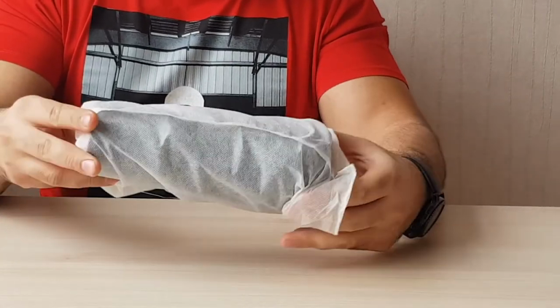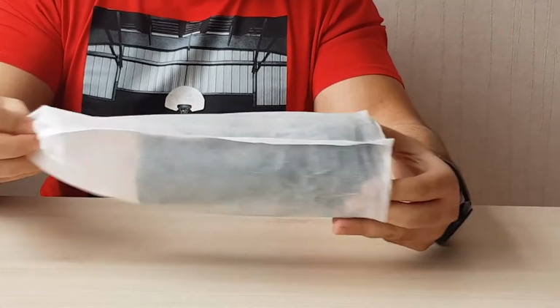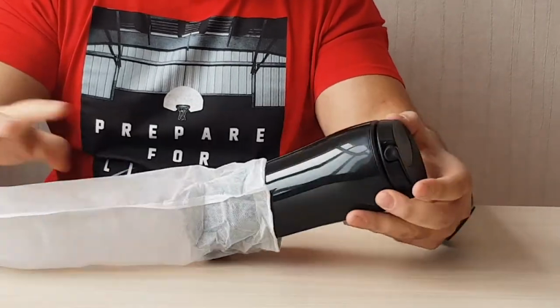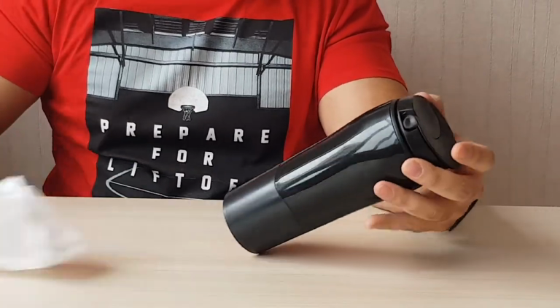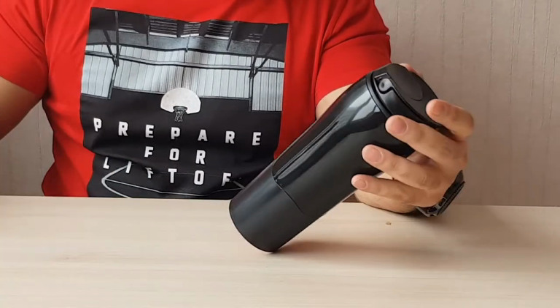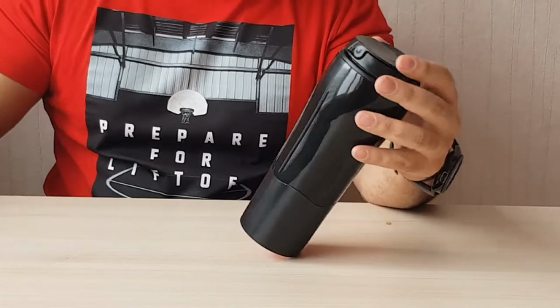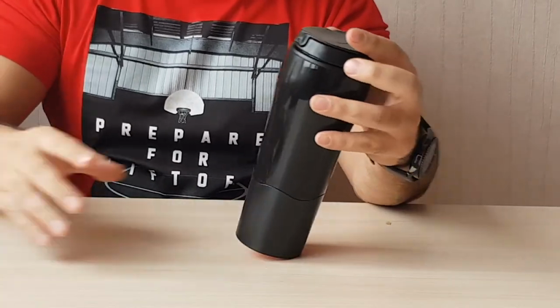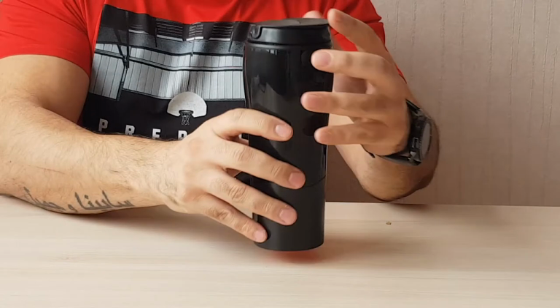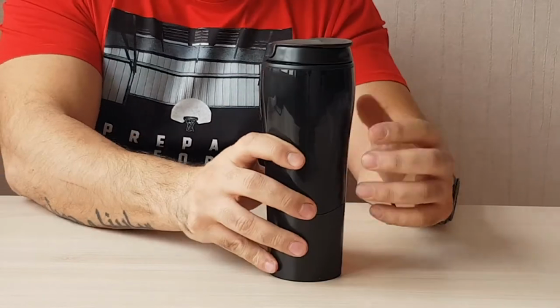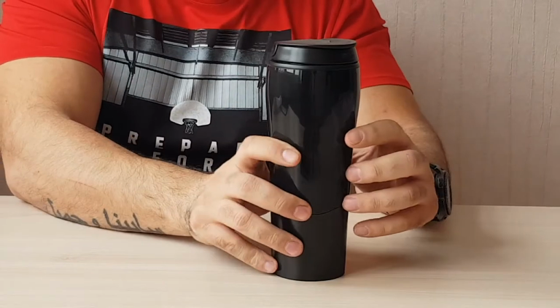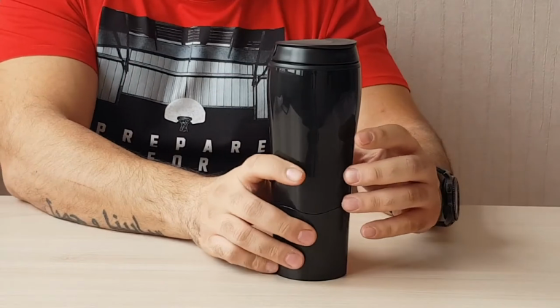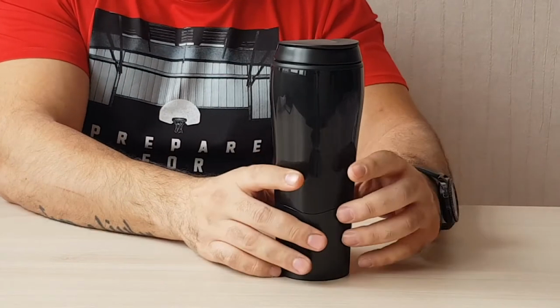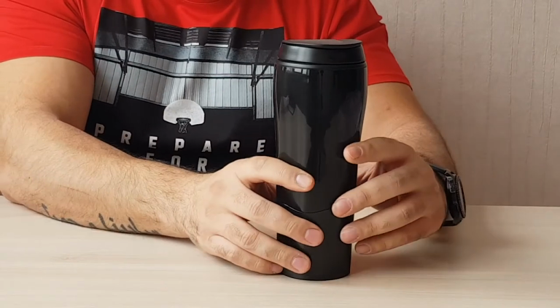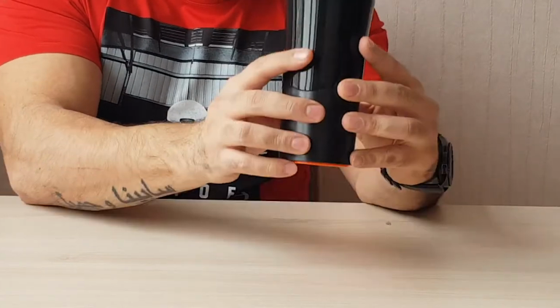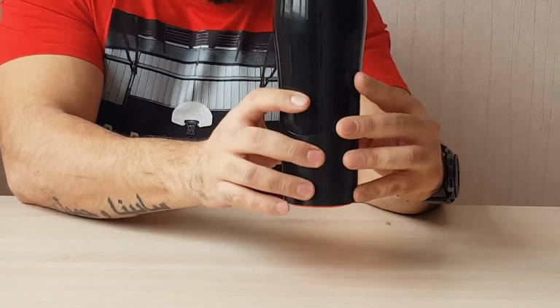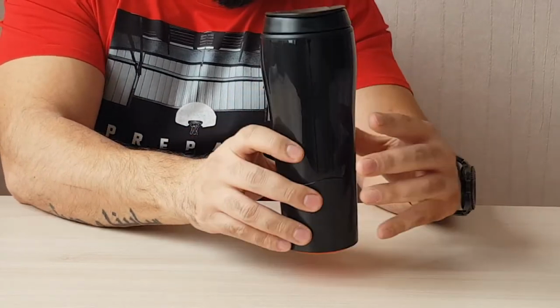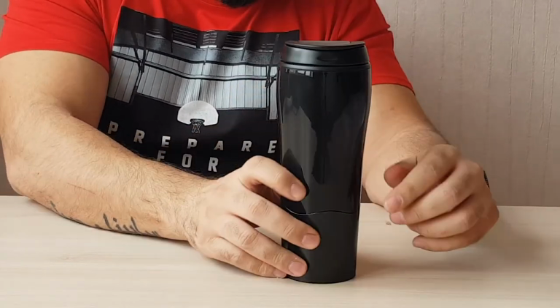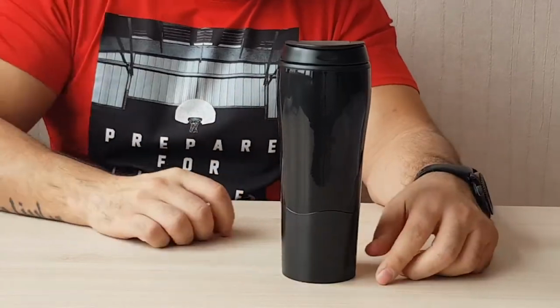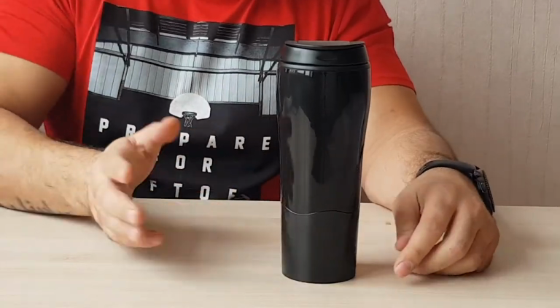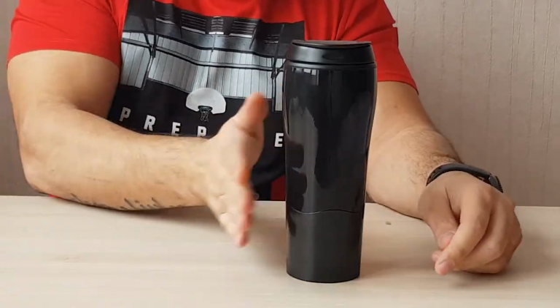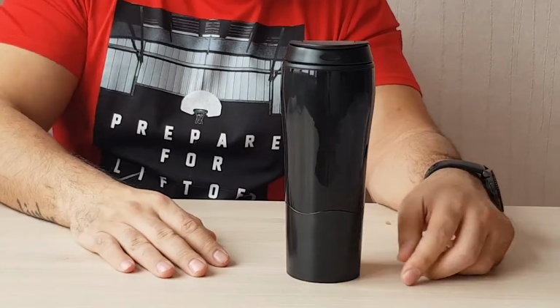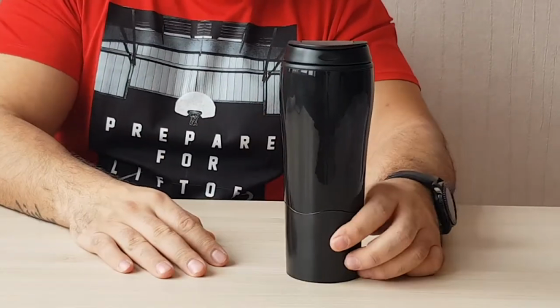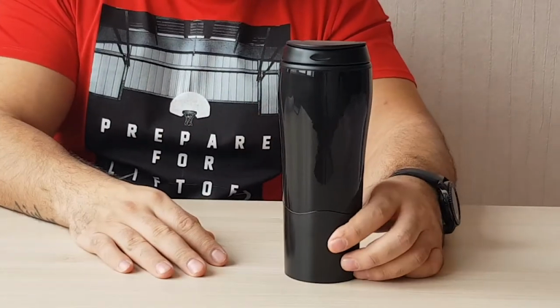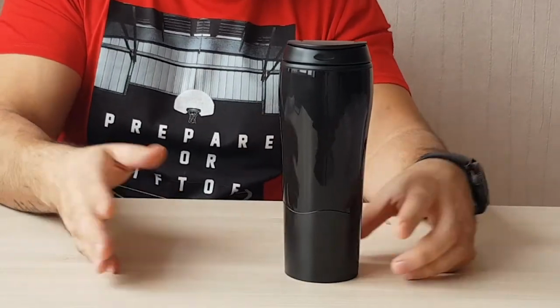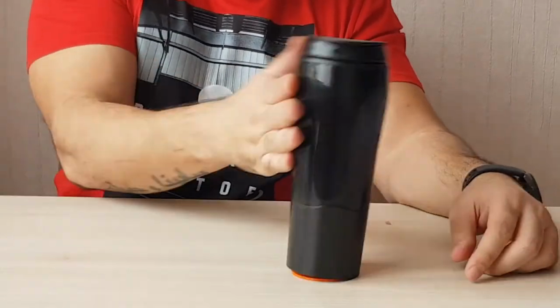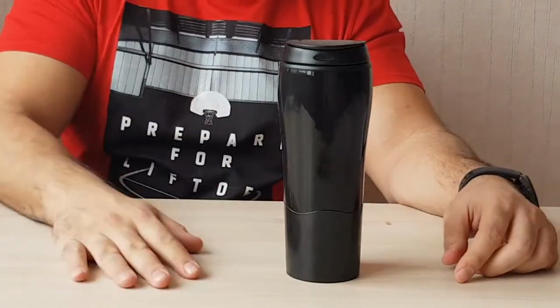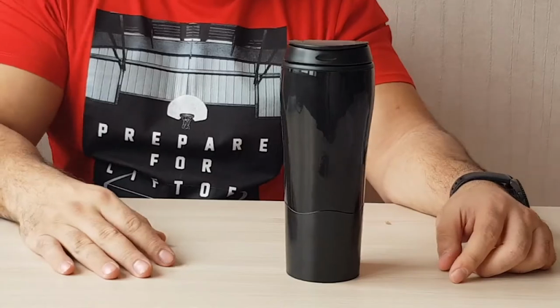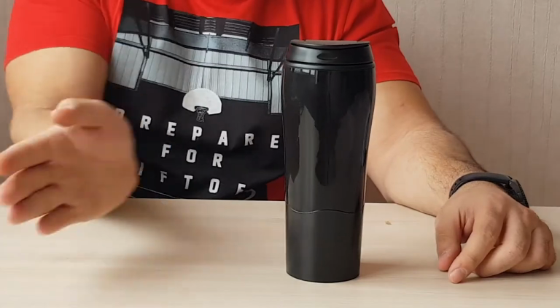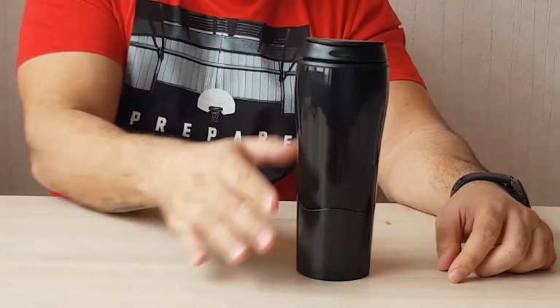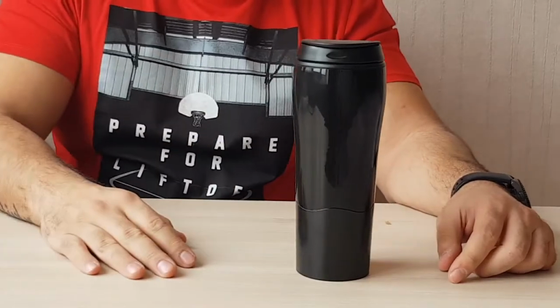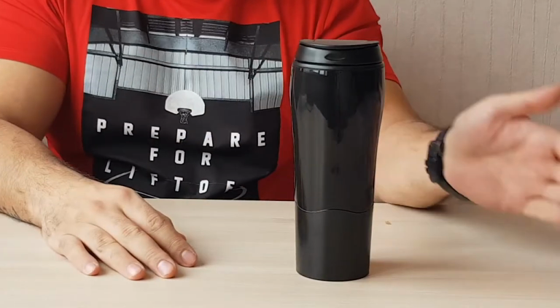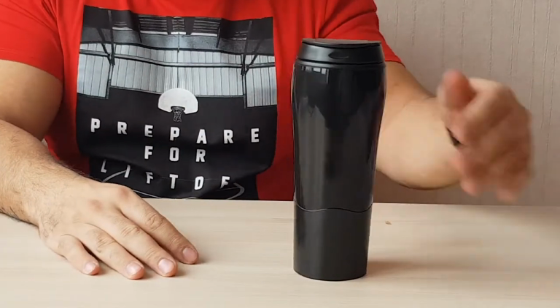So here is the mug itself. Wow, it's nice — look, it's not falling!